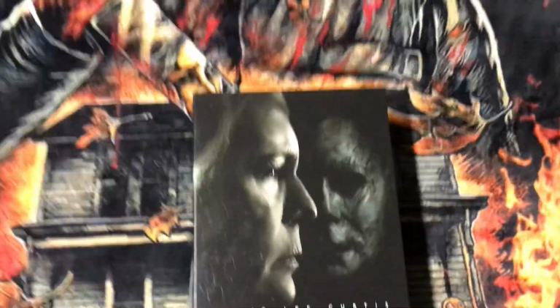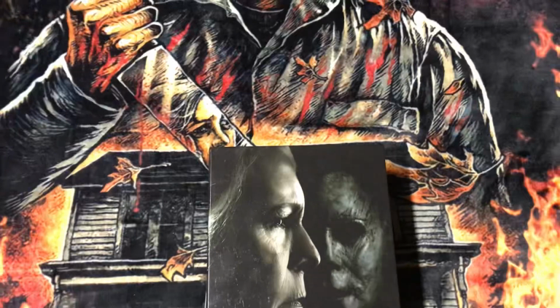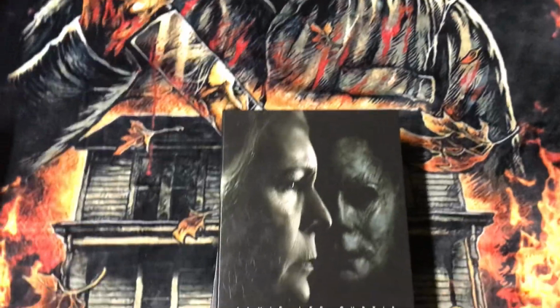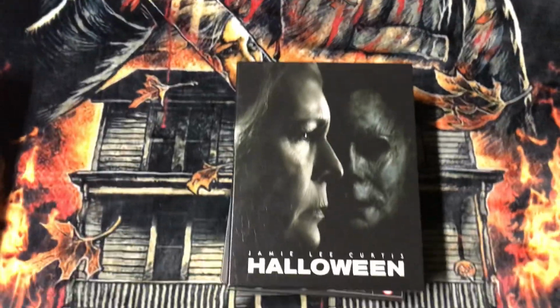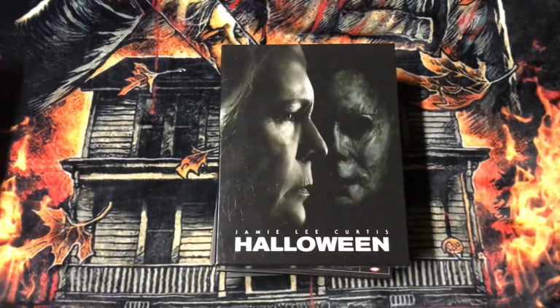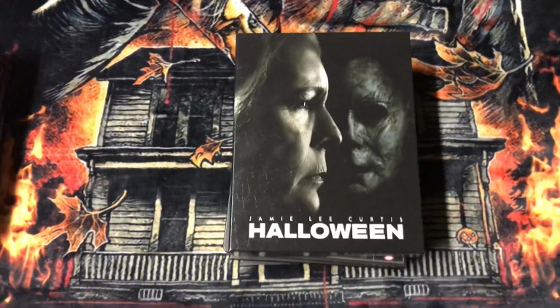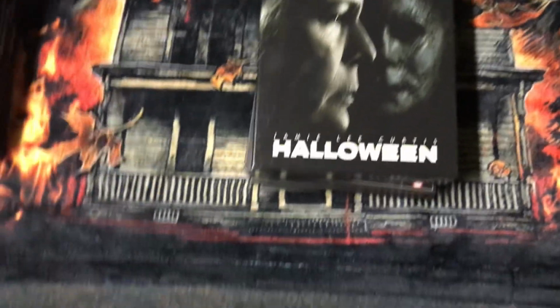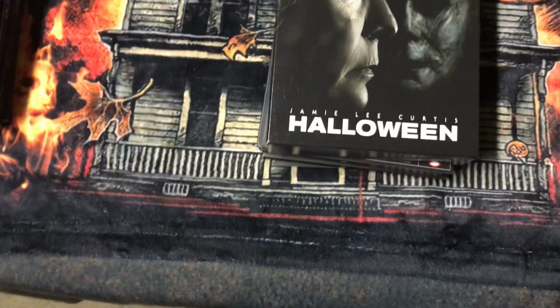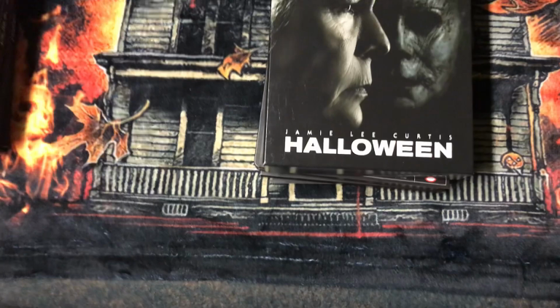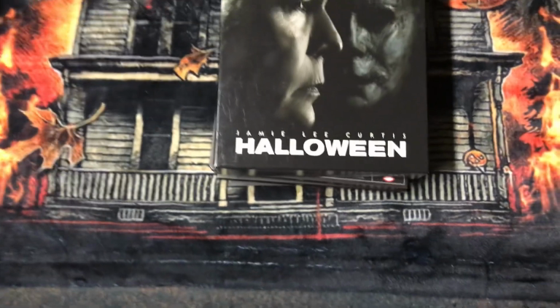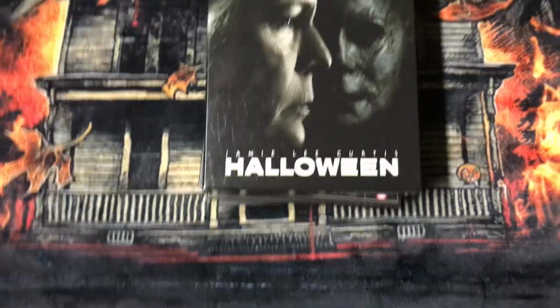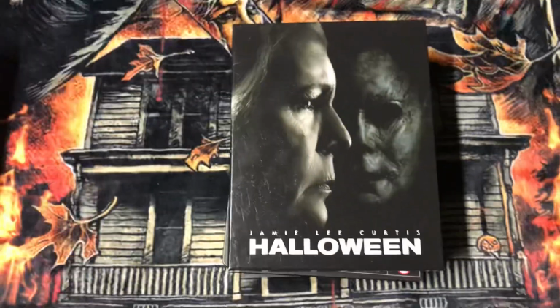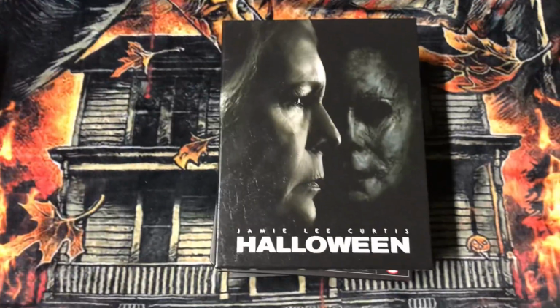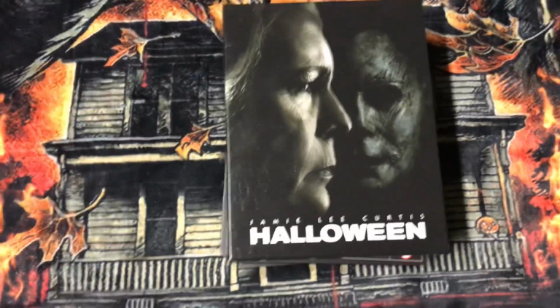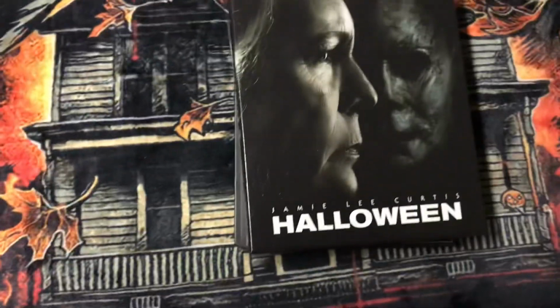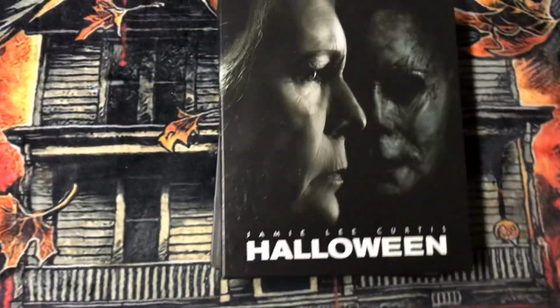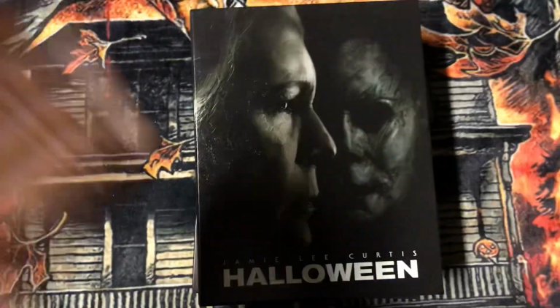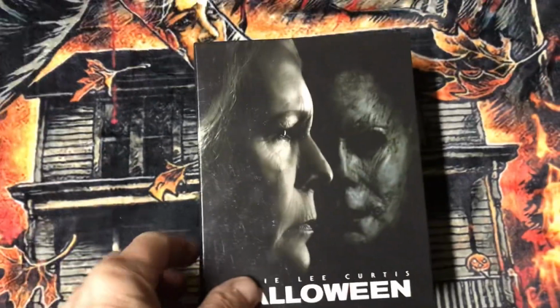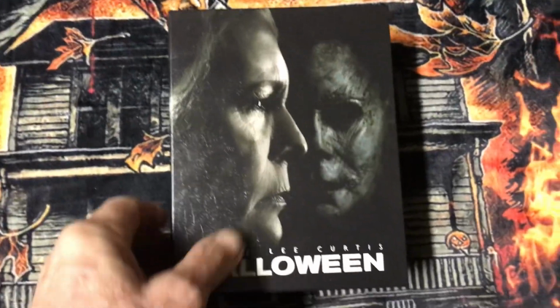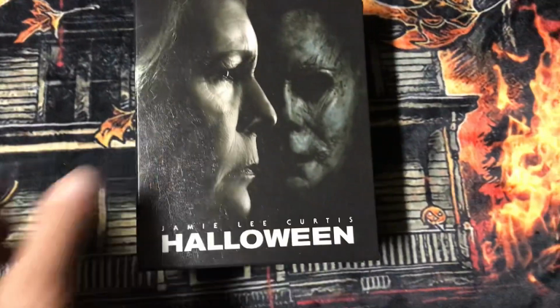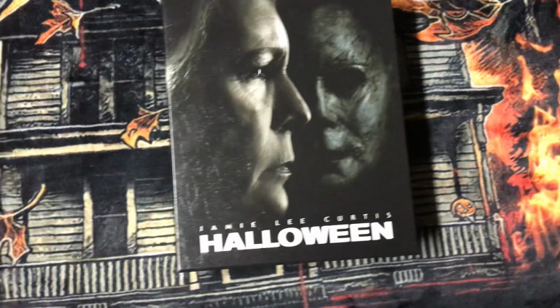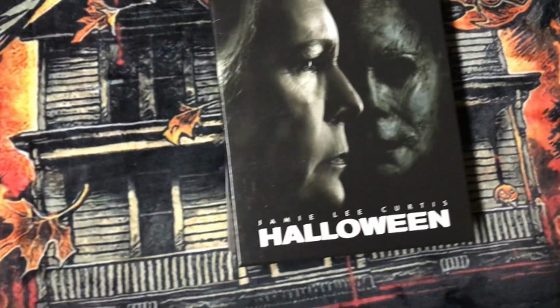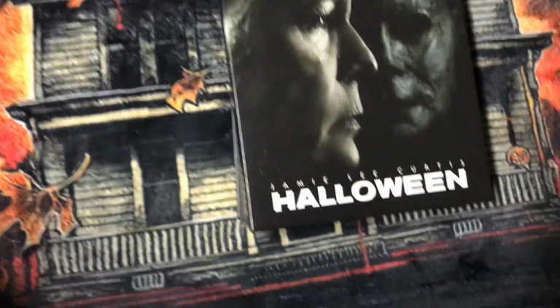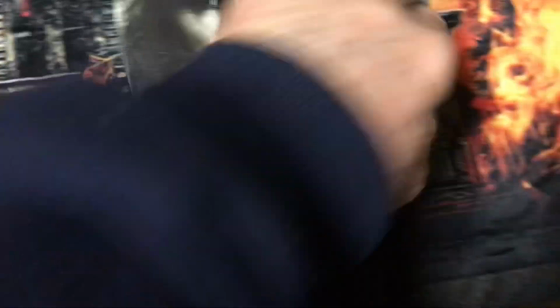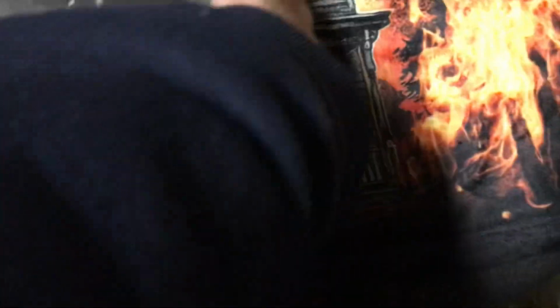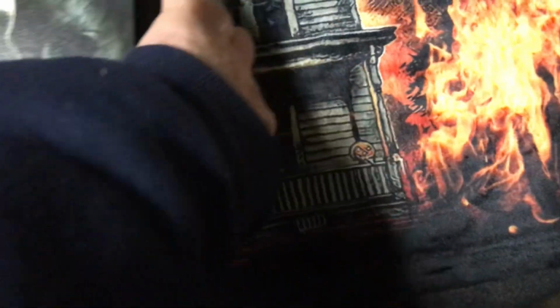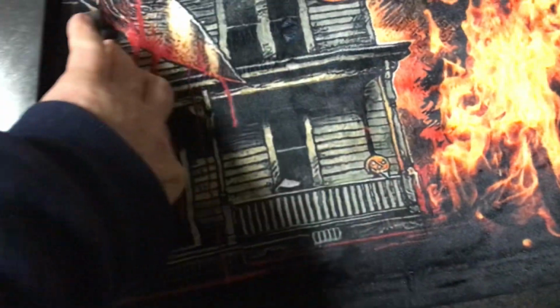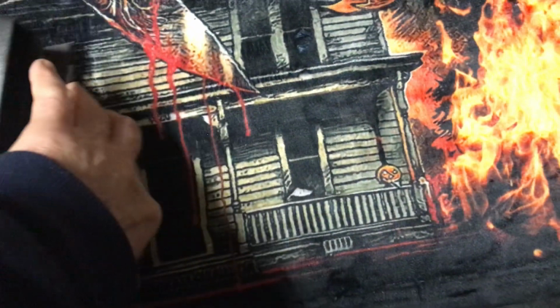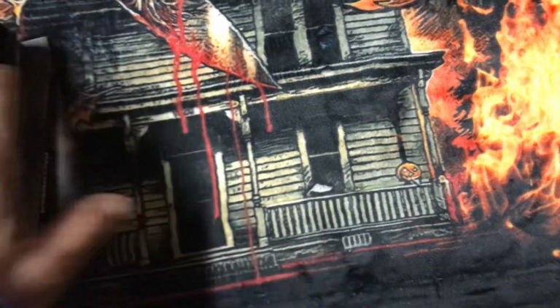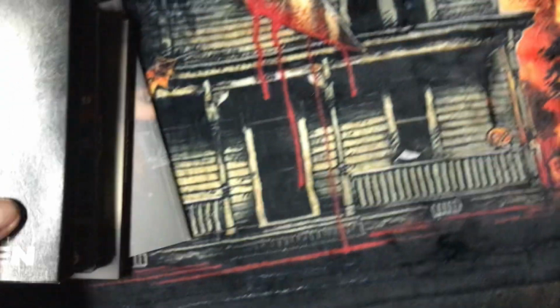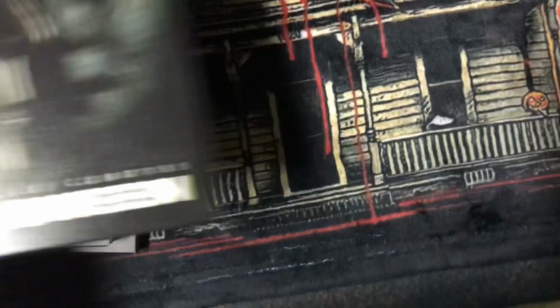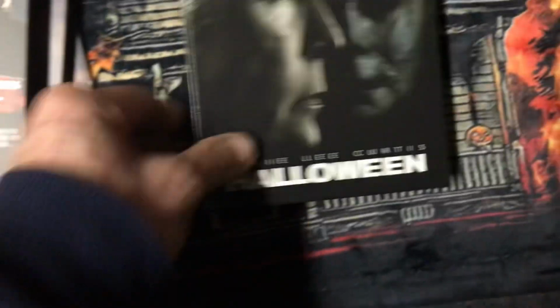Hey guys, welcome back to another video. I'm going to do an unboxing of the Halloween 2018 from Film Arena, and here's the box.